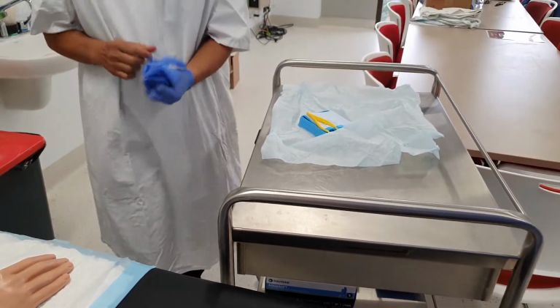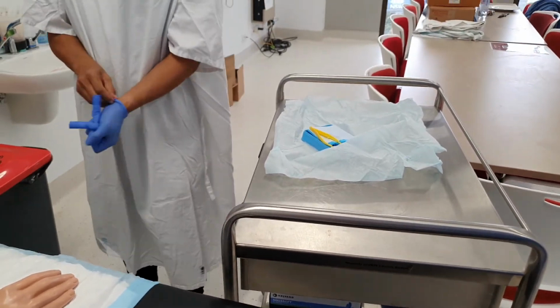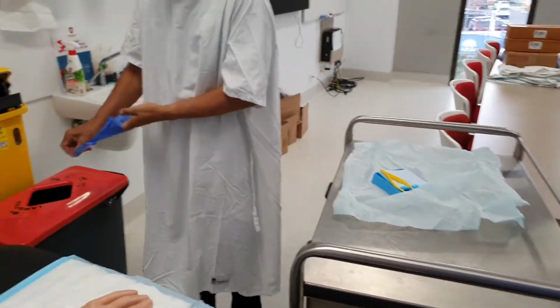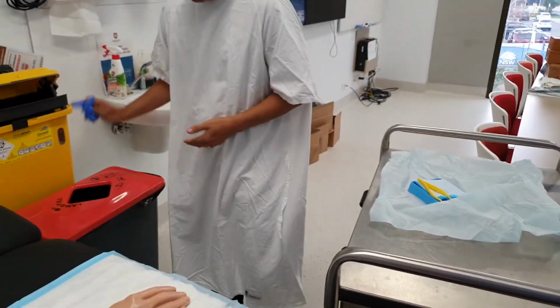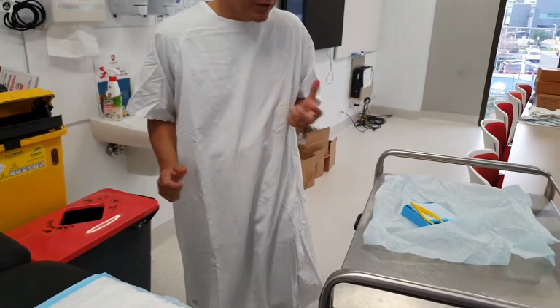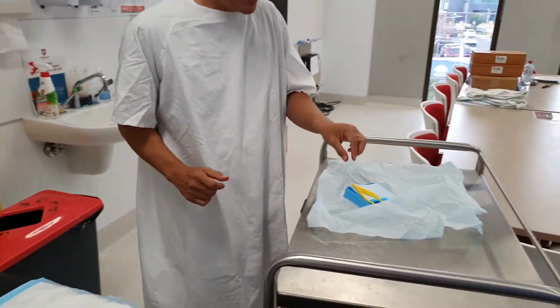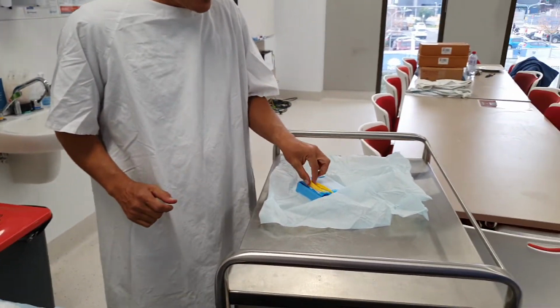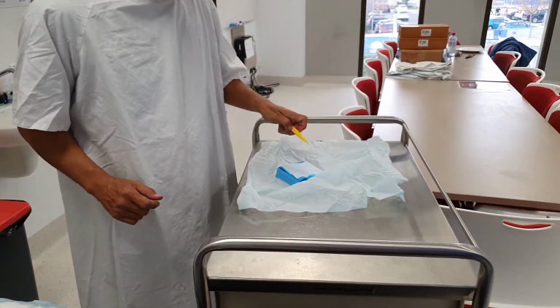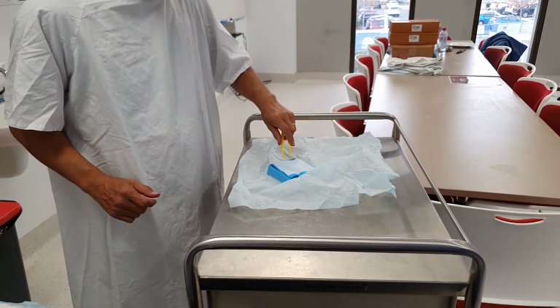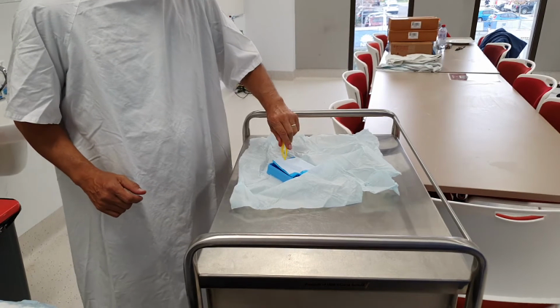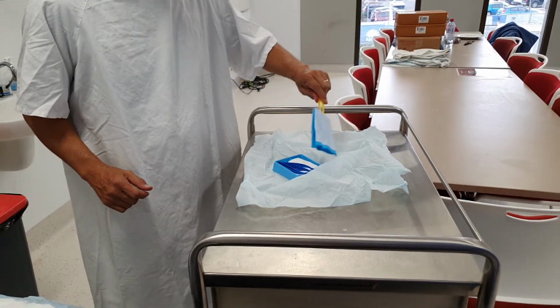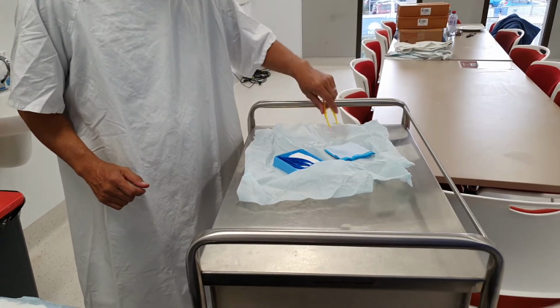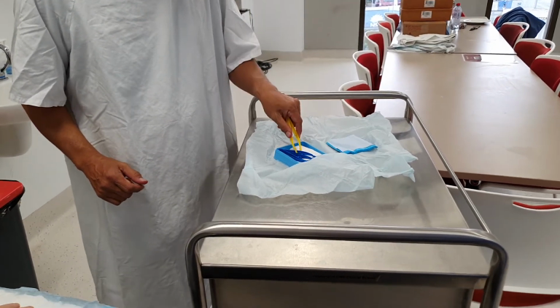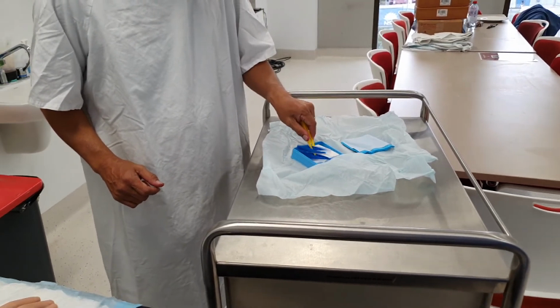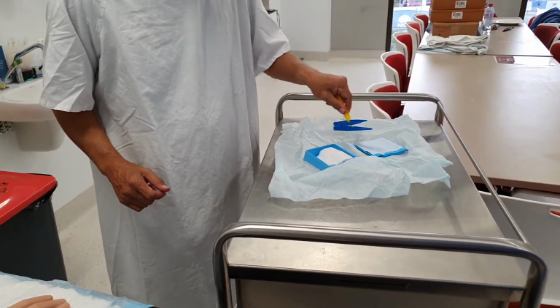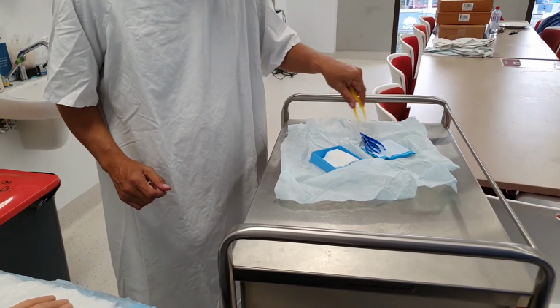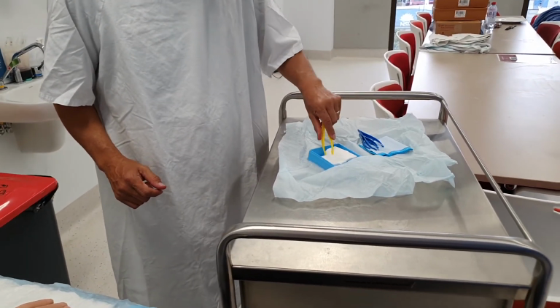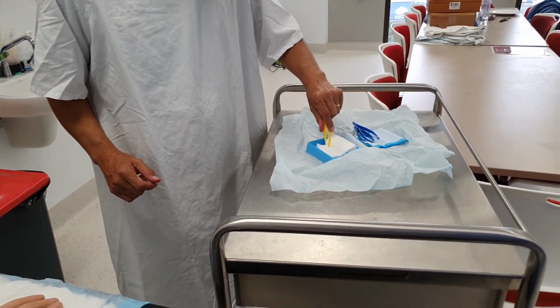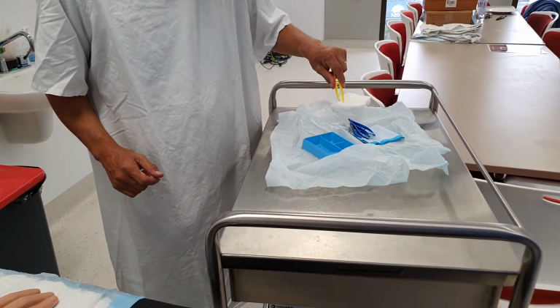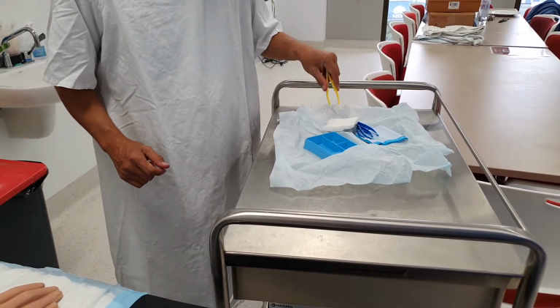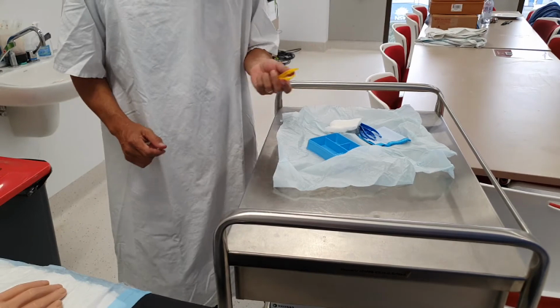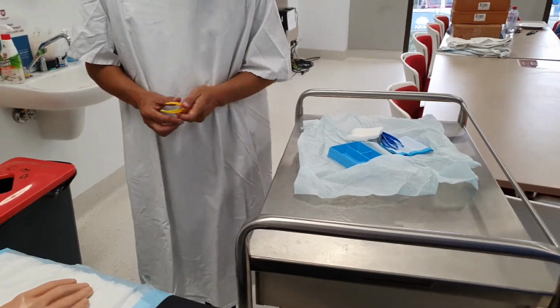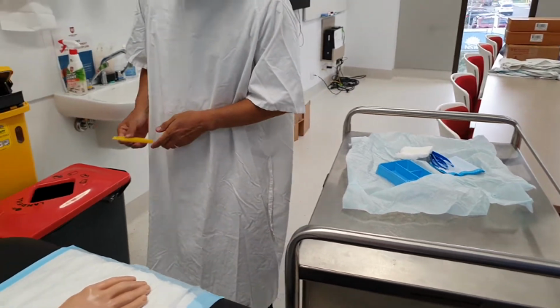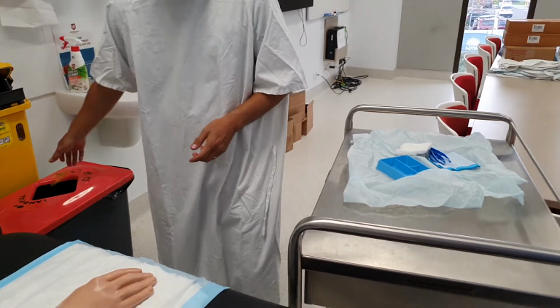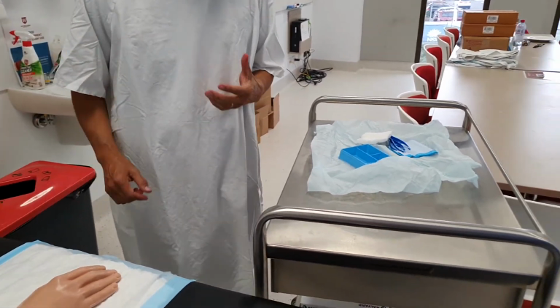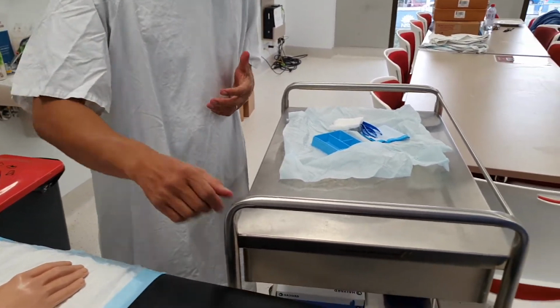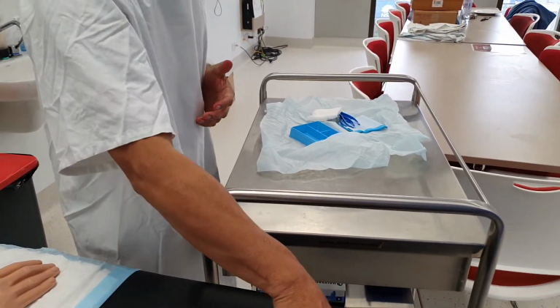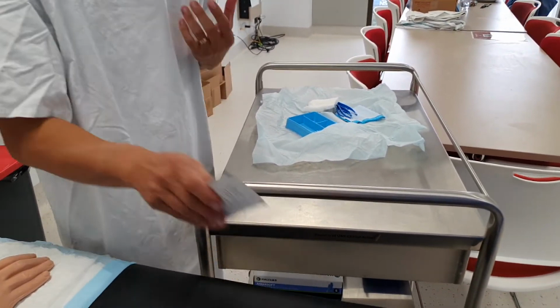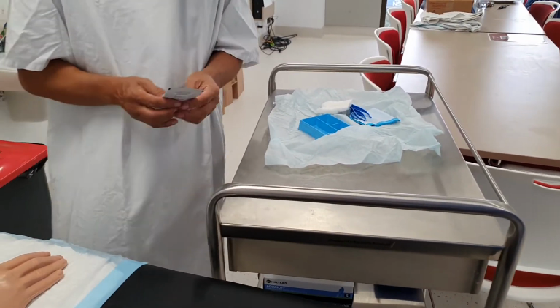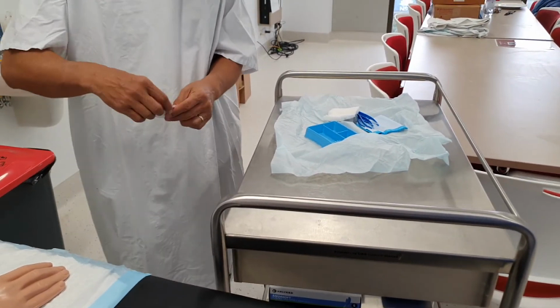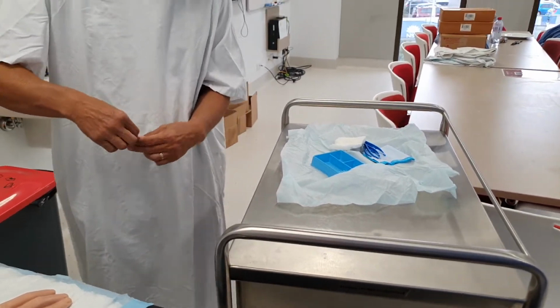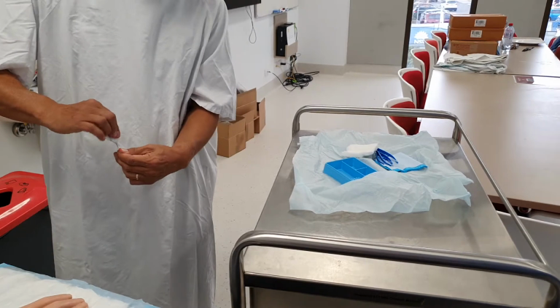With the dressing pack, I'm not really going to use anything in it other than the gauze once I've finished the procedure, but the dressing pack is going to give me a sterile area — a clean area where I can work from.